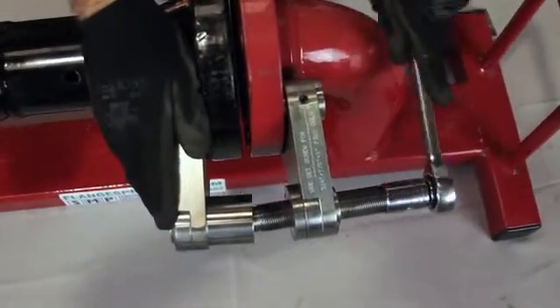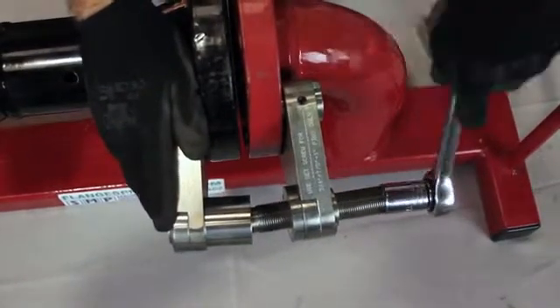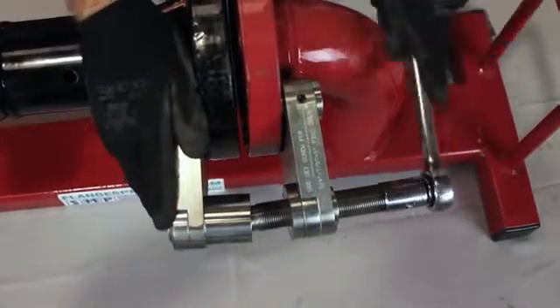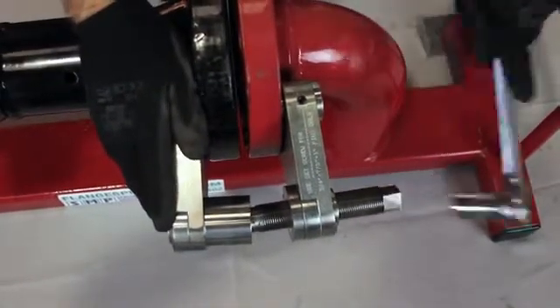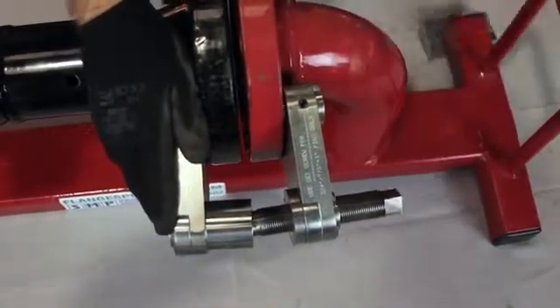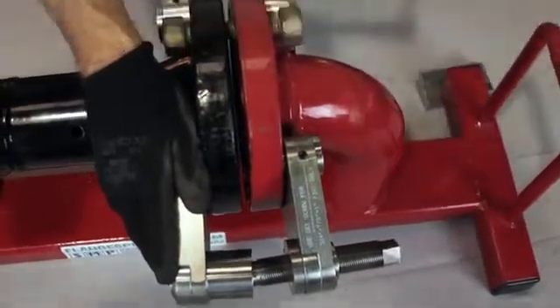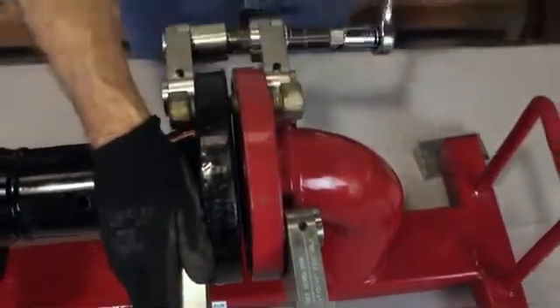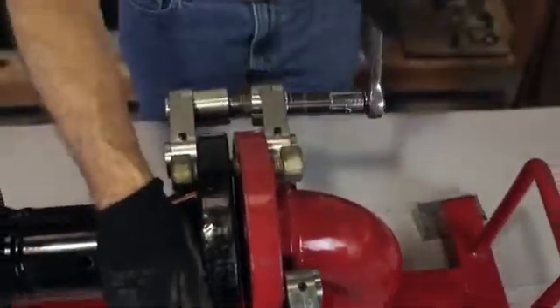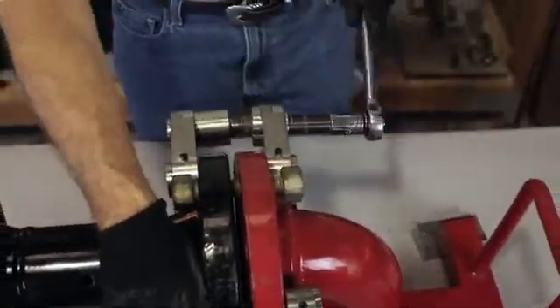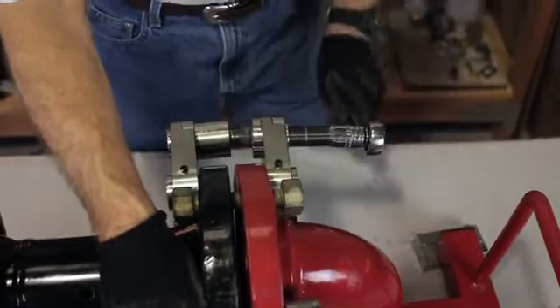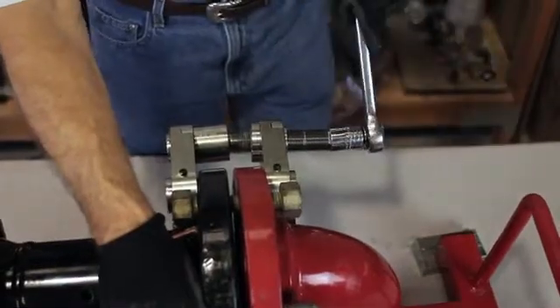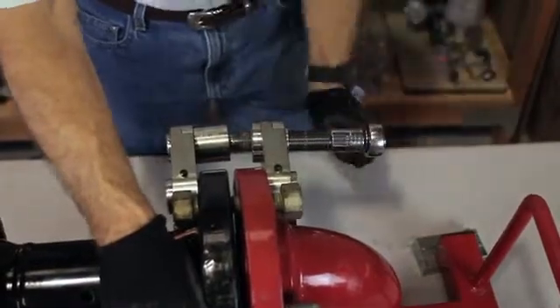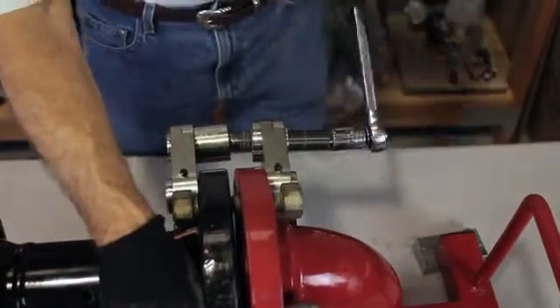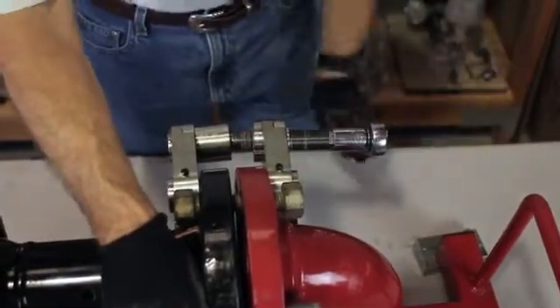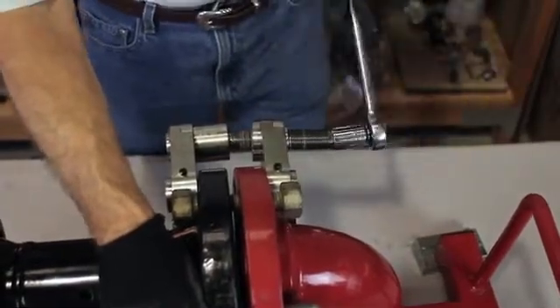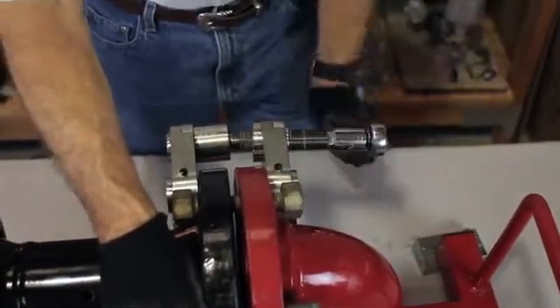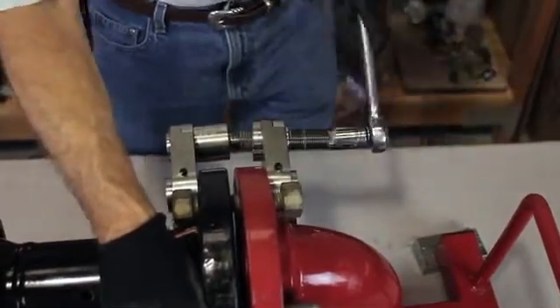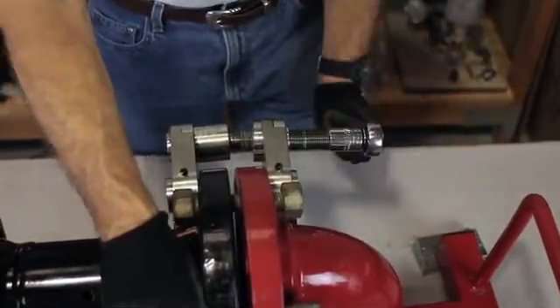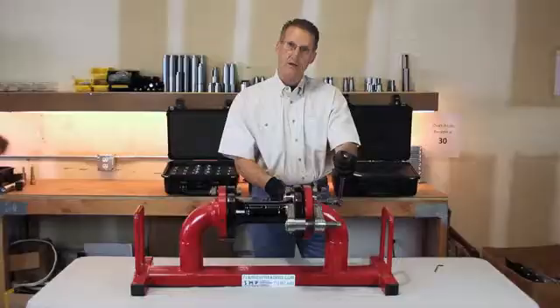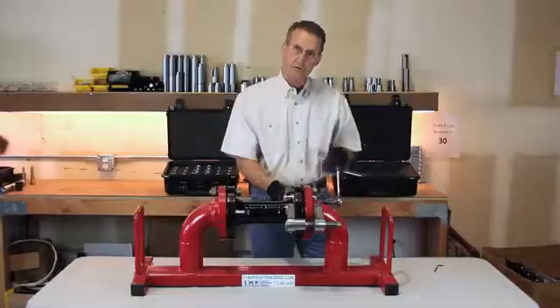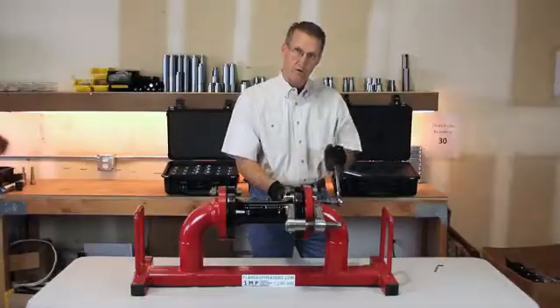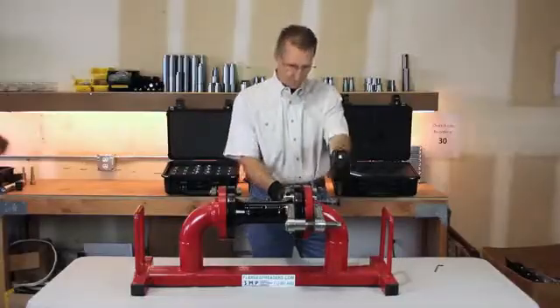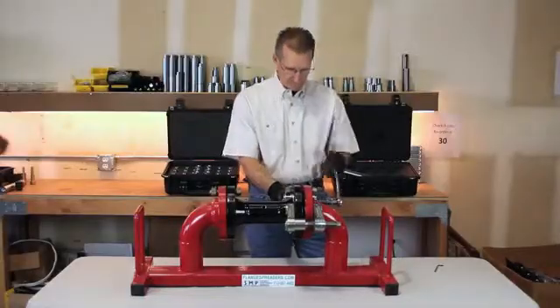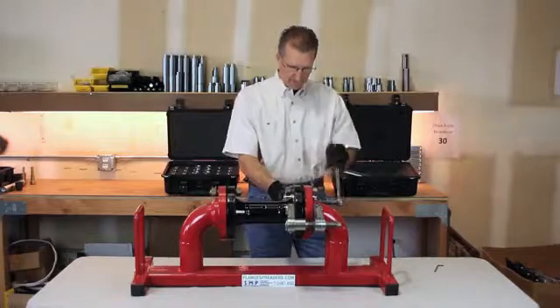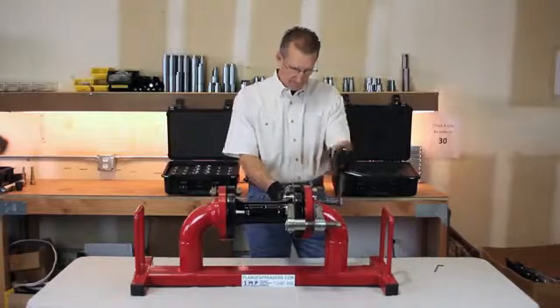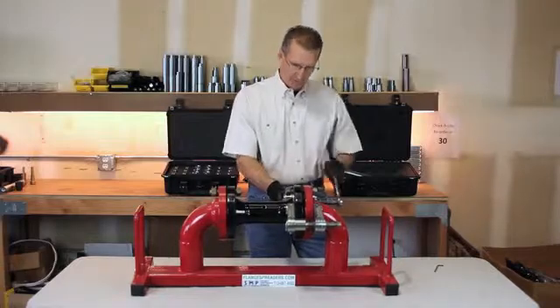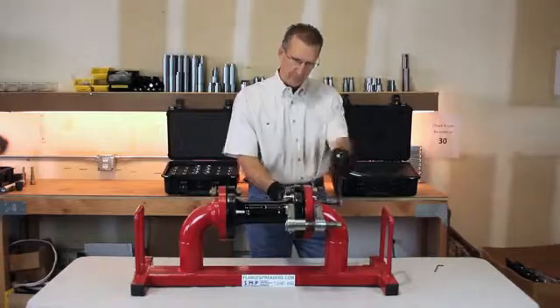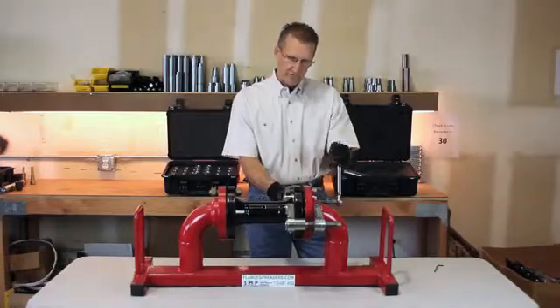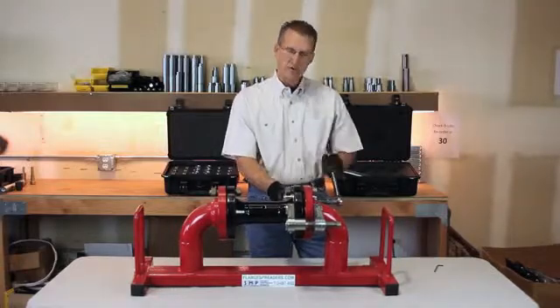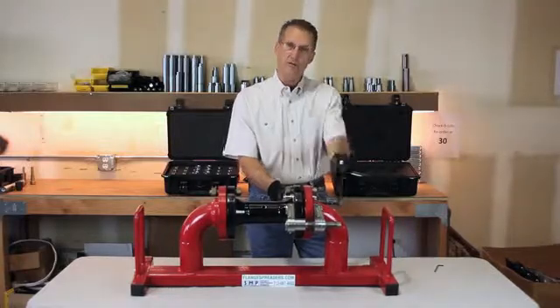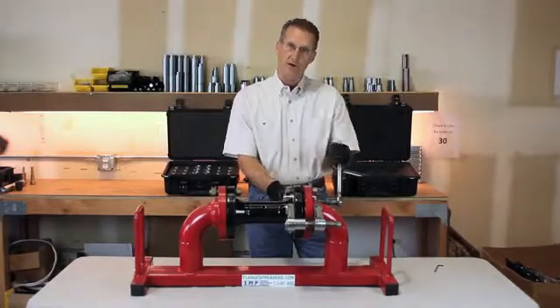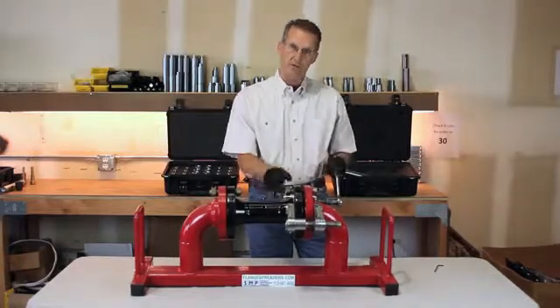As you can see, the flanges are beginning to separate as you jack on the jack bolt. You'll continue to work in sync with one another until your flanges are at the desired width.